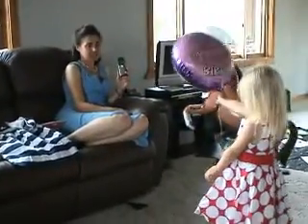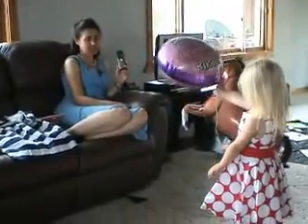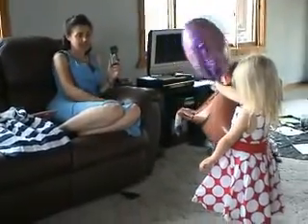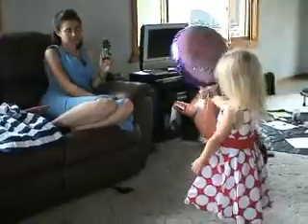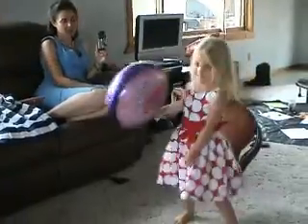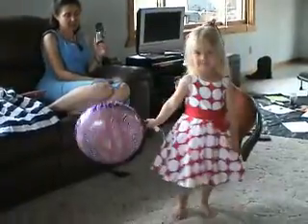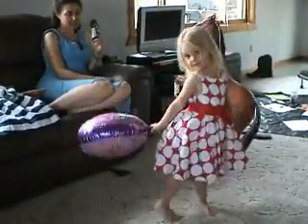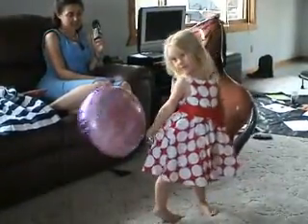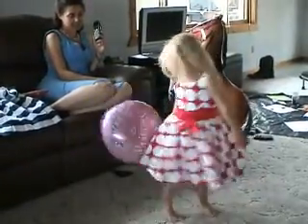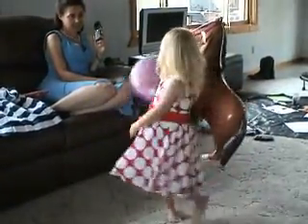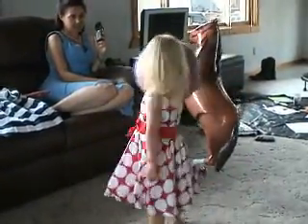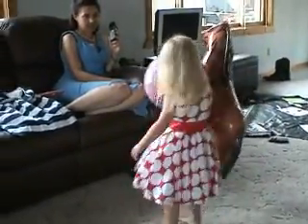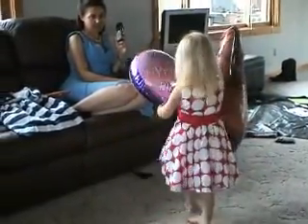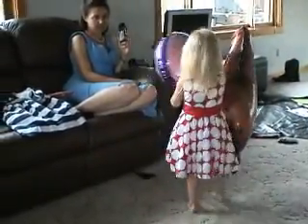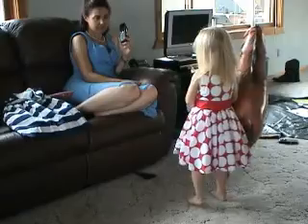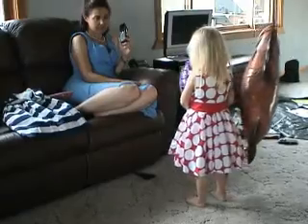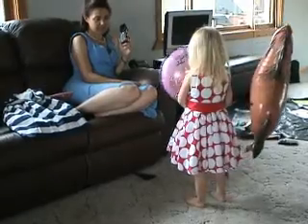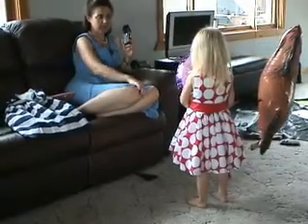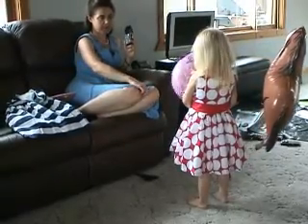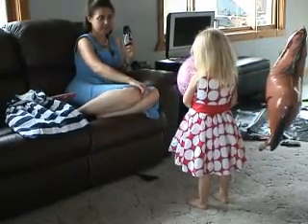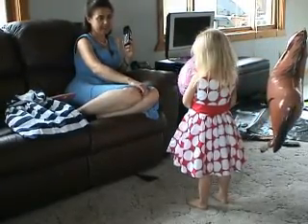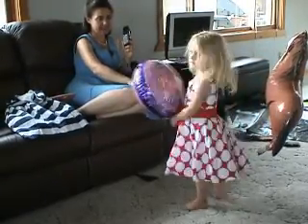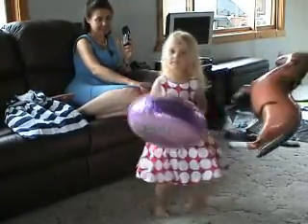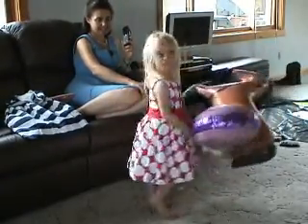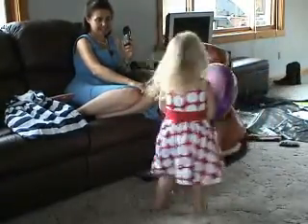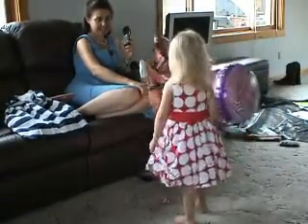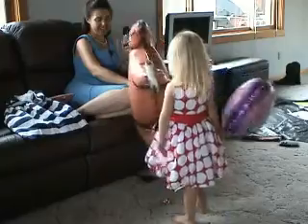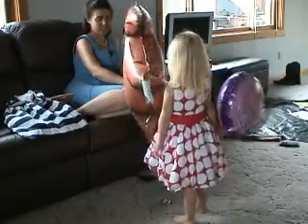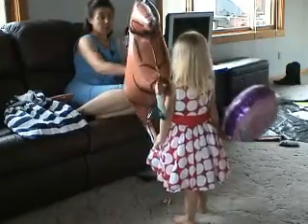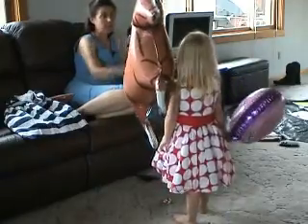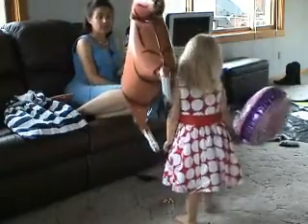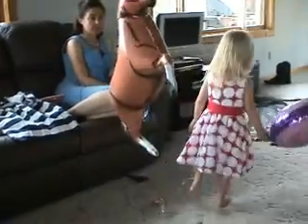Turn around. It fits perfect. Absolutely perfect. Turn around. Look at Daddy. Nice. Run down the bedroom and look in the mirror.